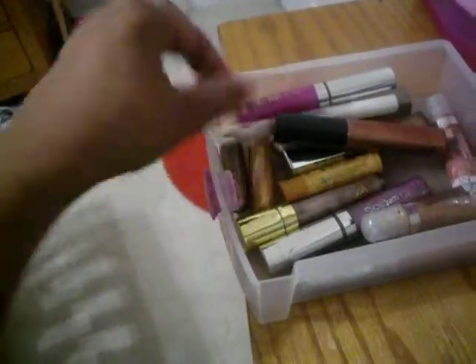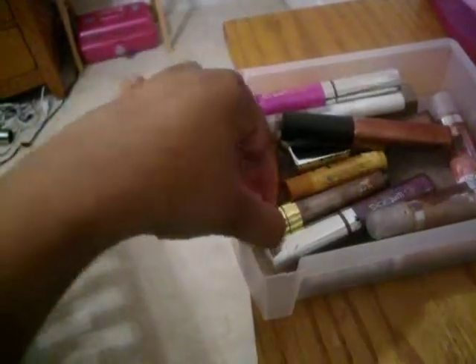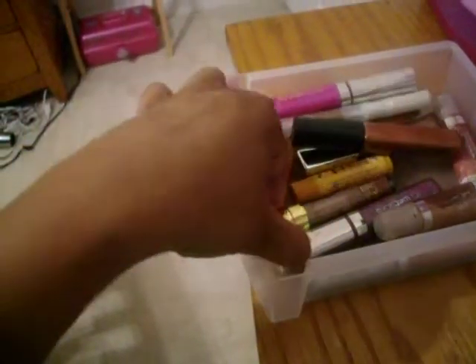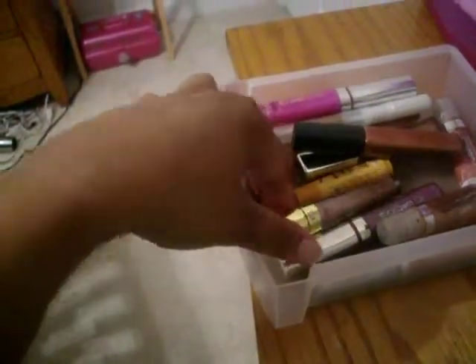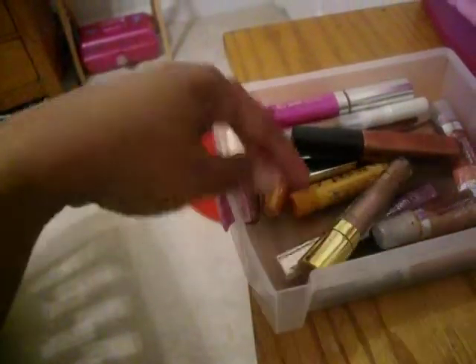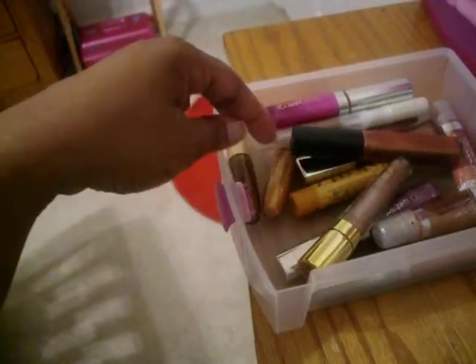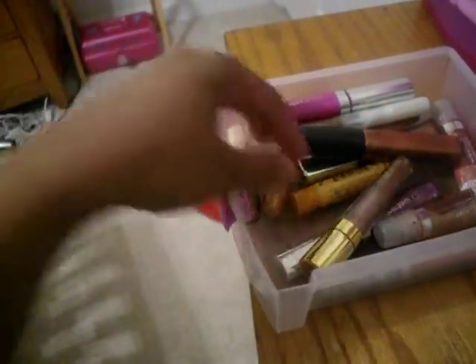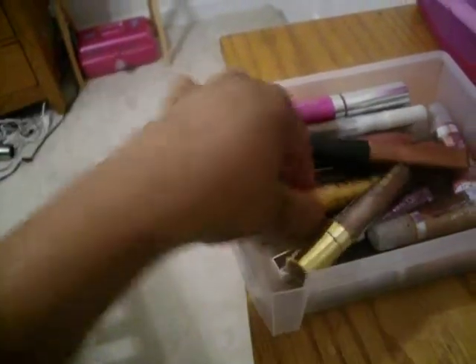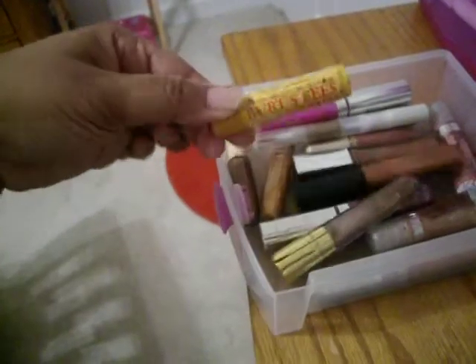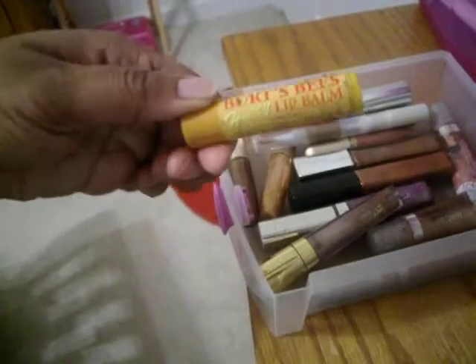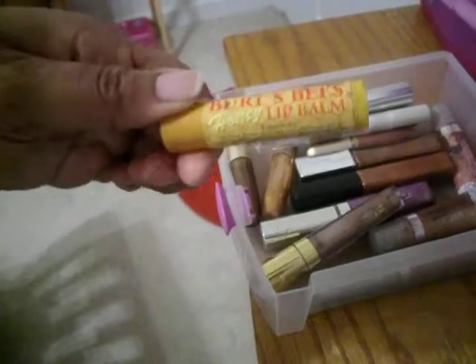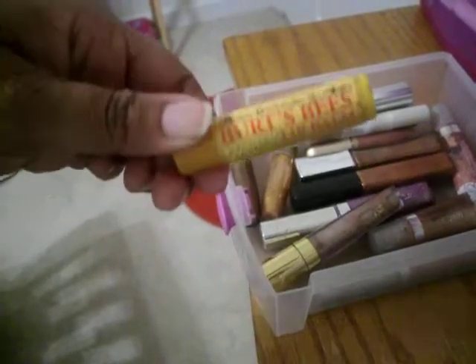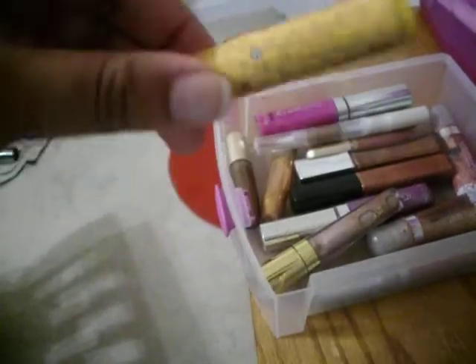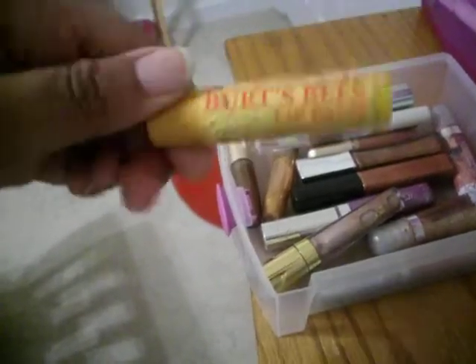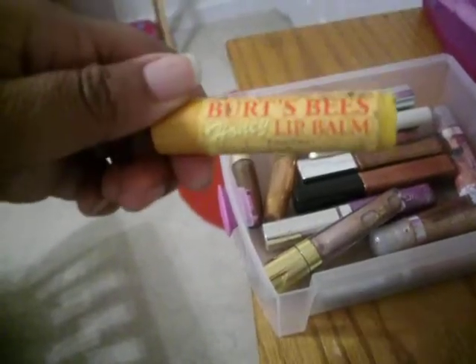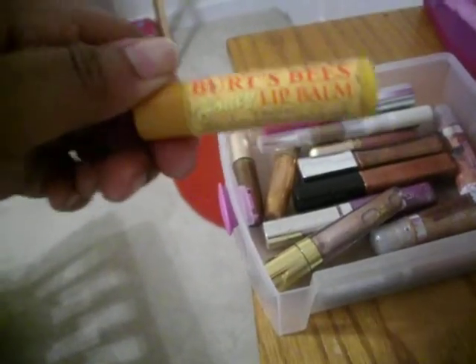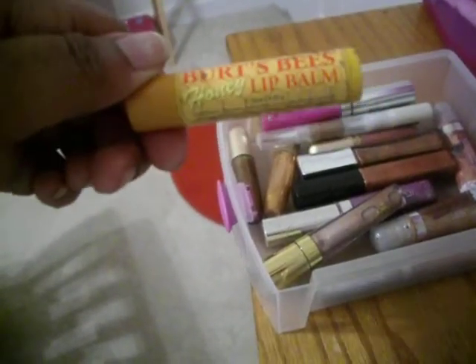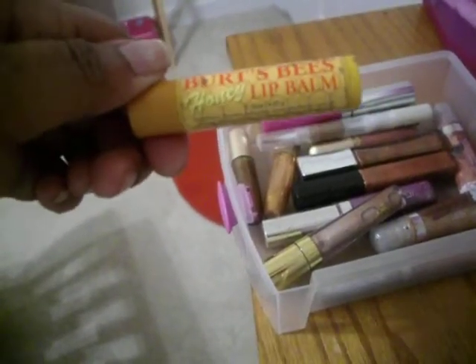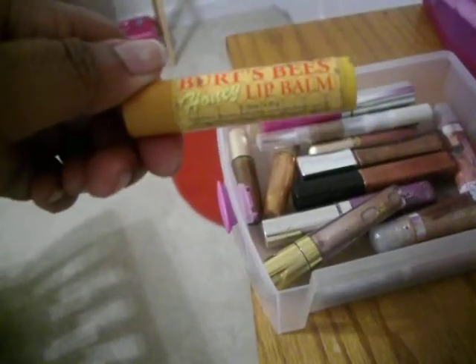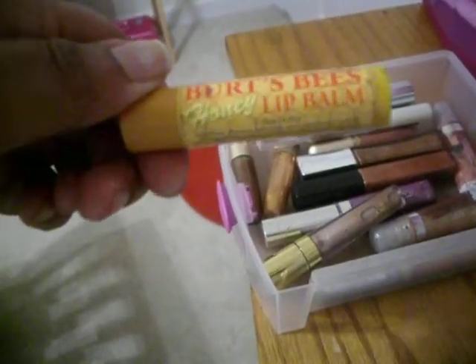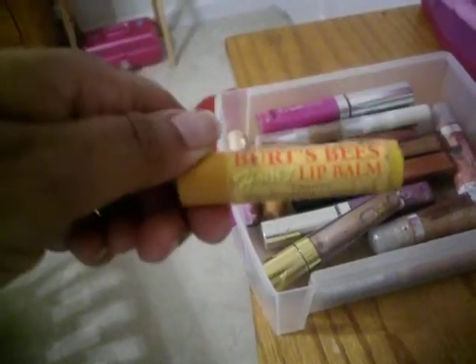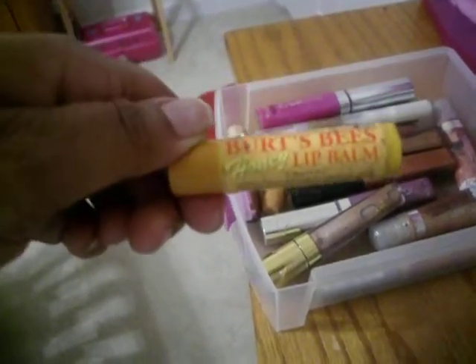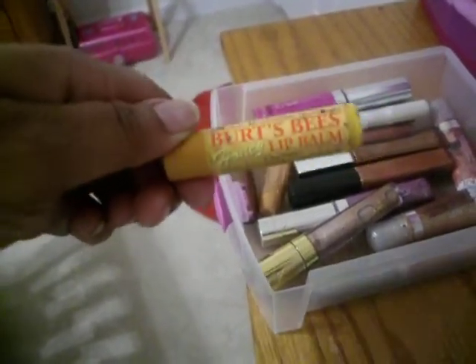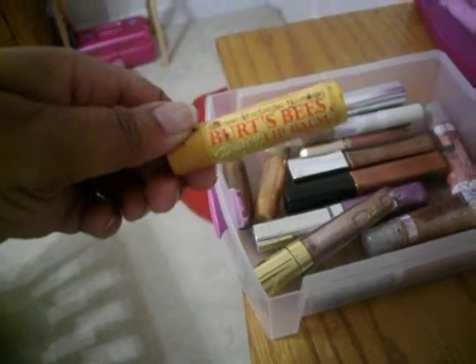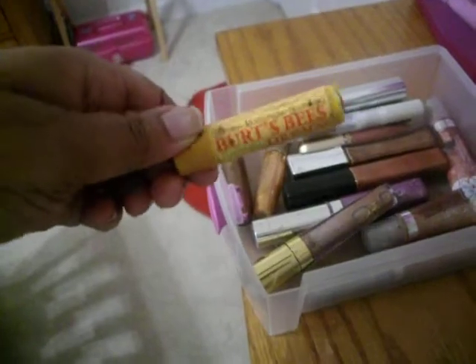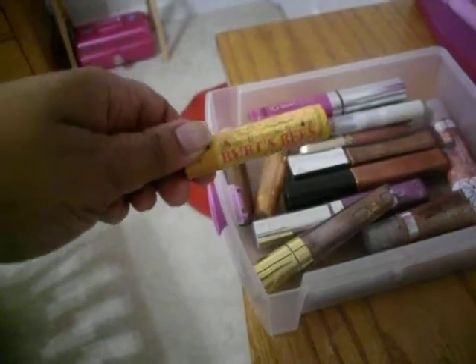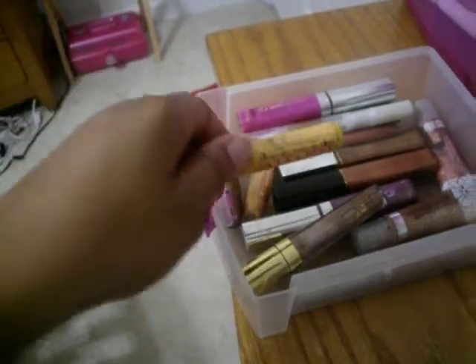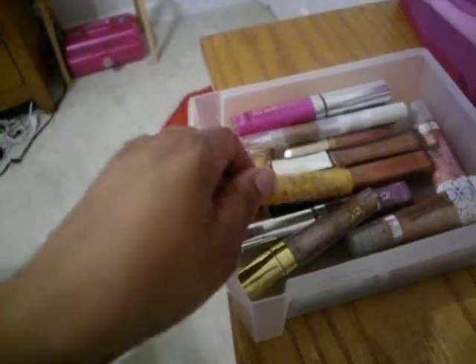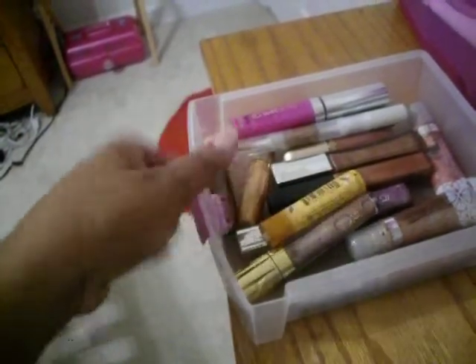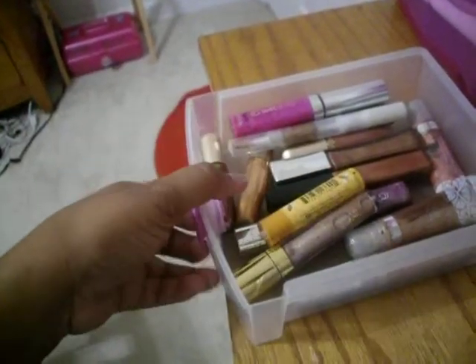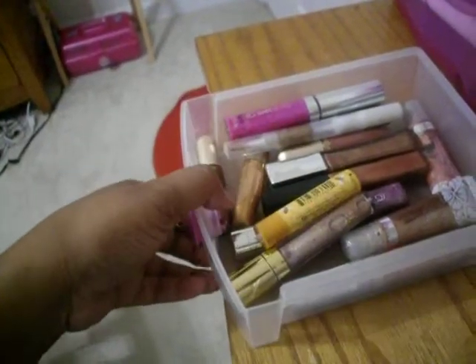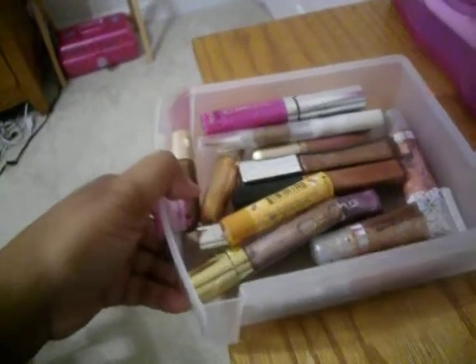This is my lip gloss collection. And this is a Burt's Bees lip balm, which I can't stand the smell of either. So maybe something is wrong with my nose. Moving on.